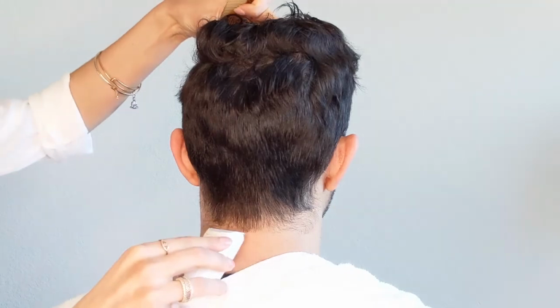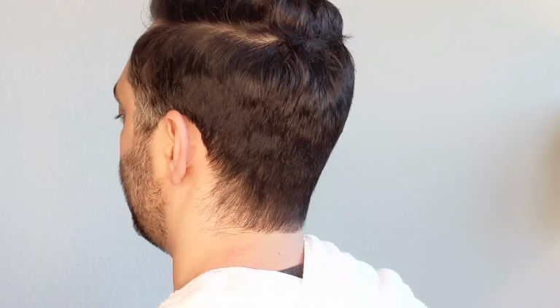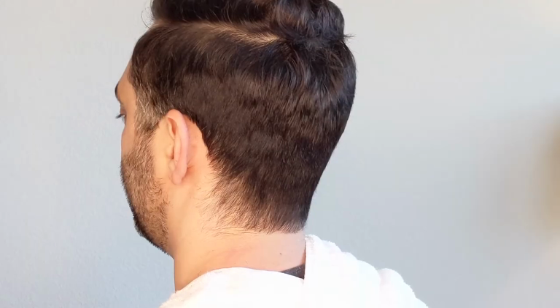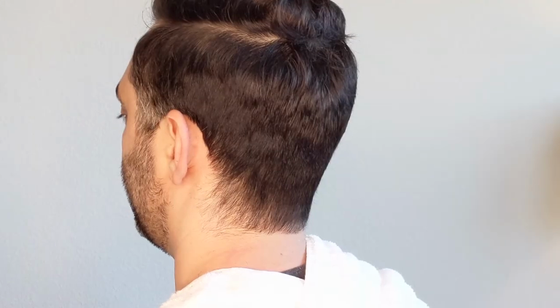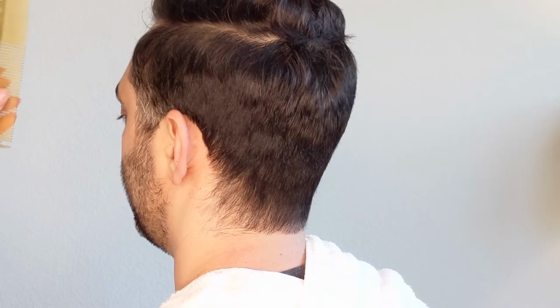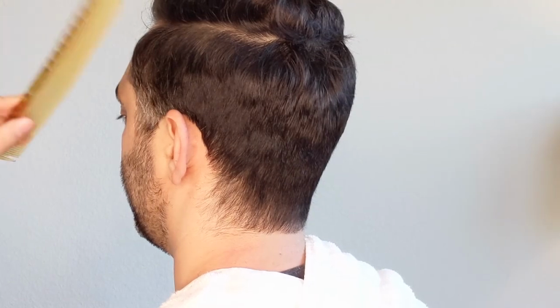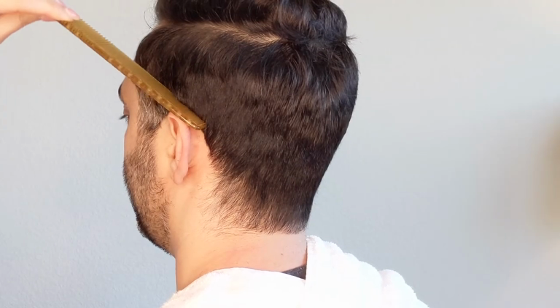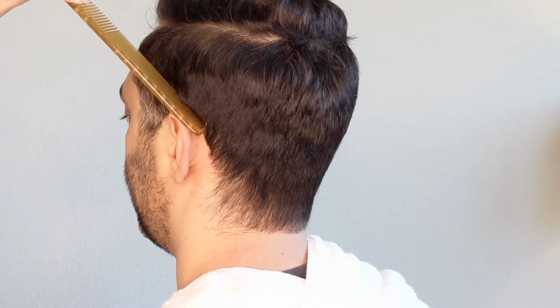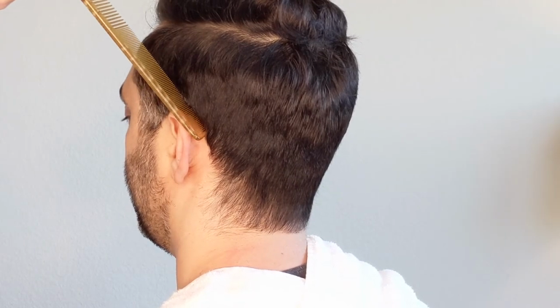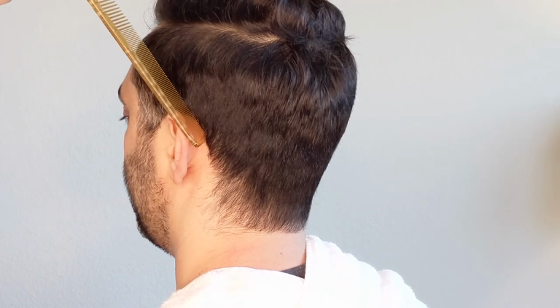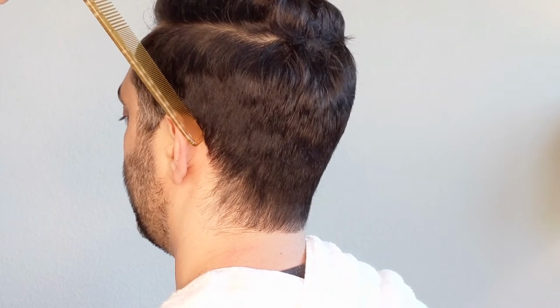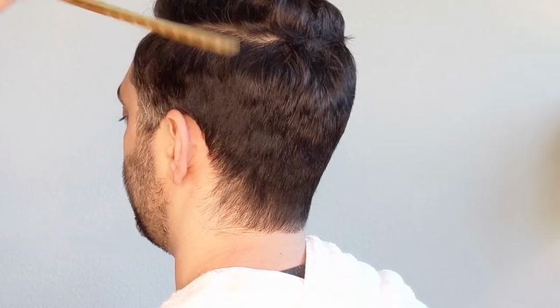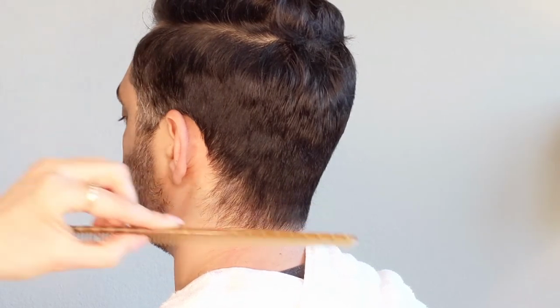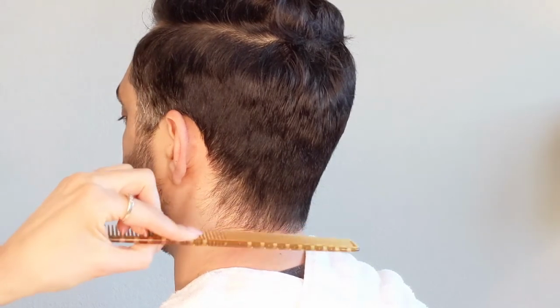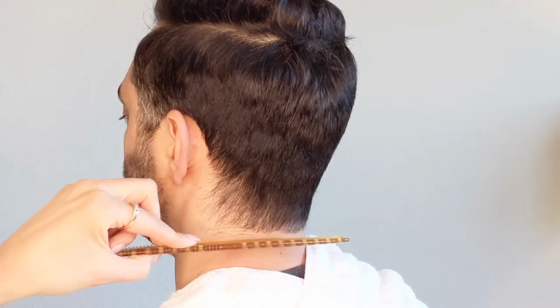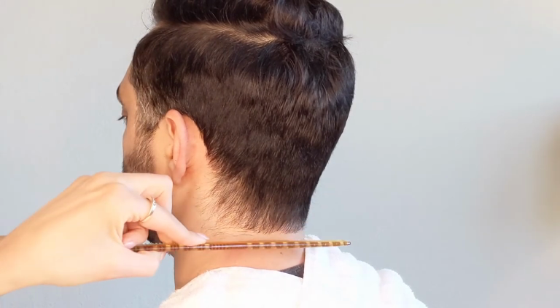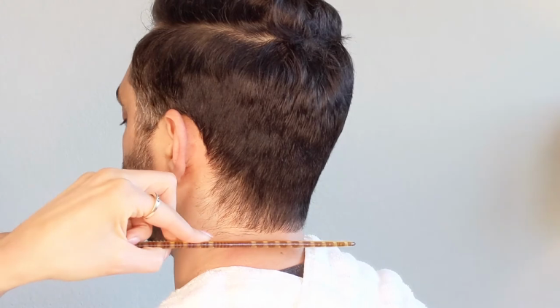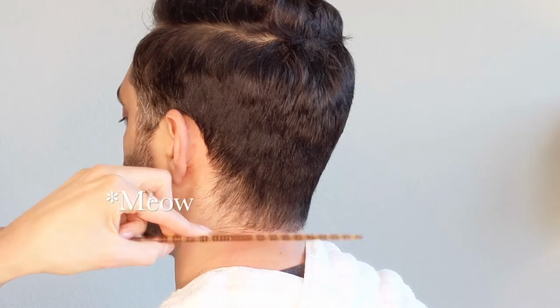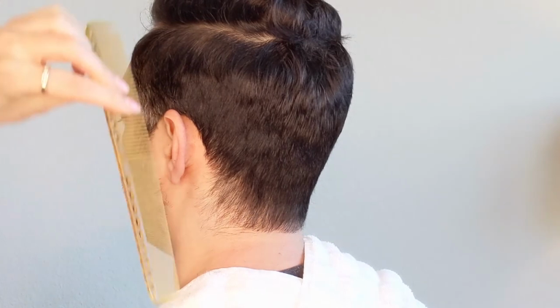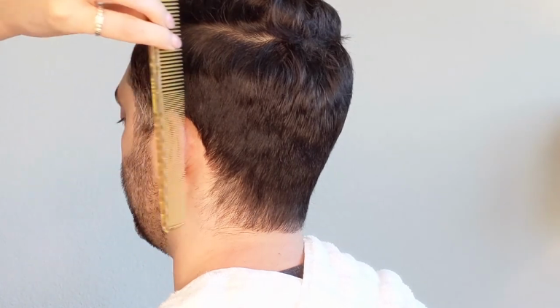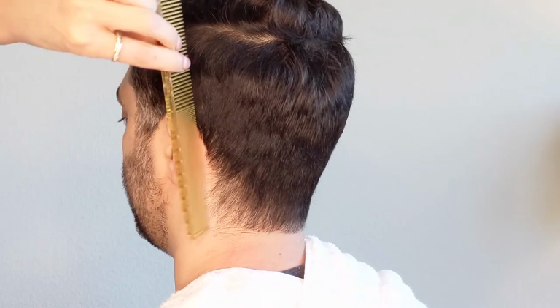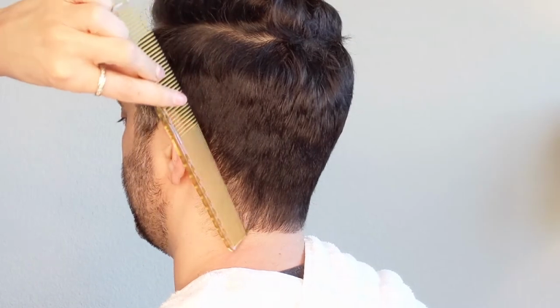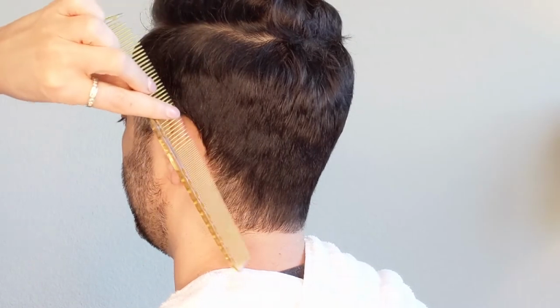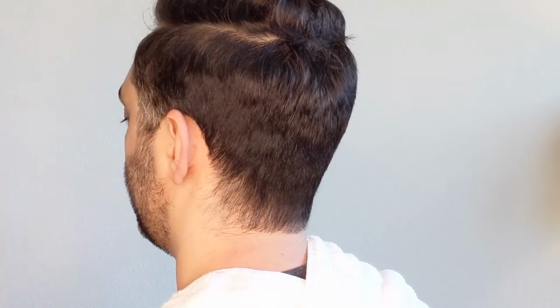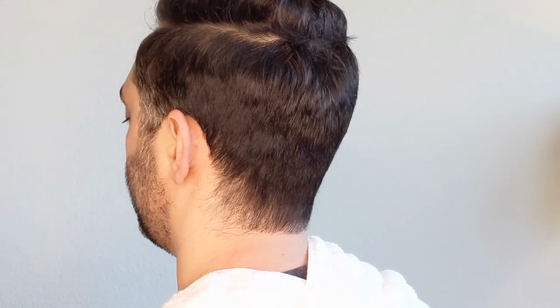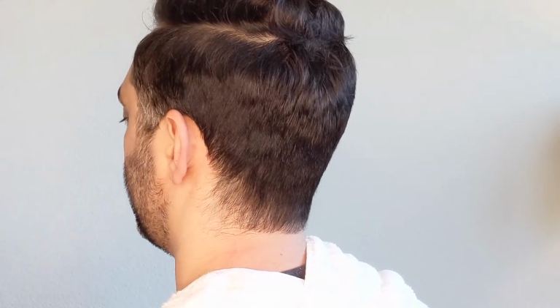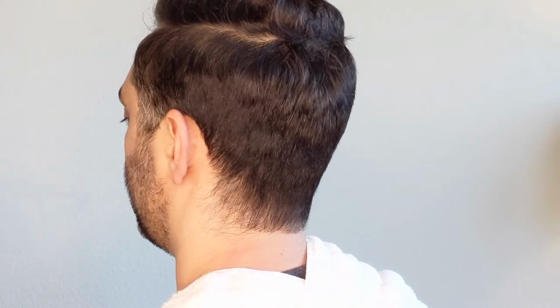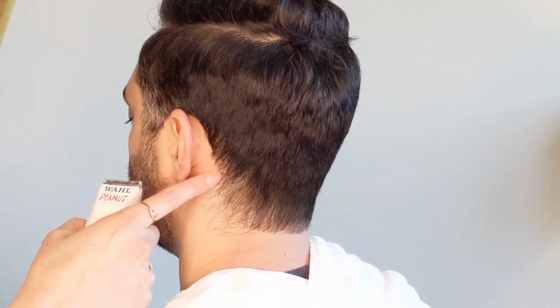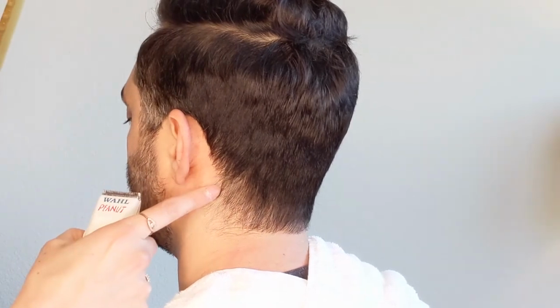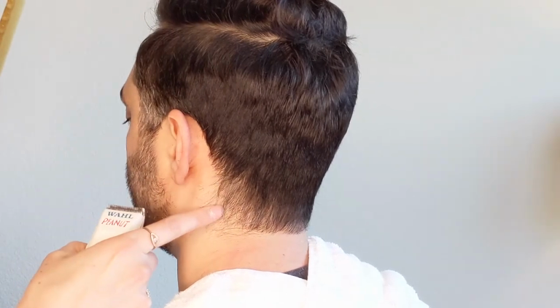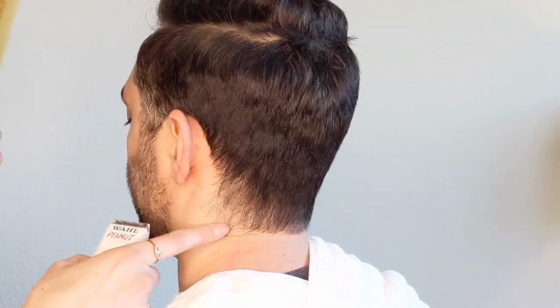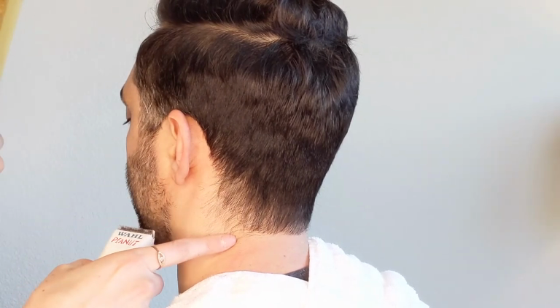Now that you have the hairline cleaned up around the ear and around the neck, you're just going to connect the two sections together. I'm addressing this area here.